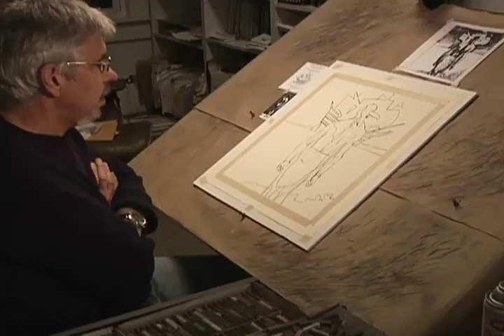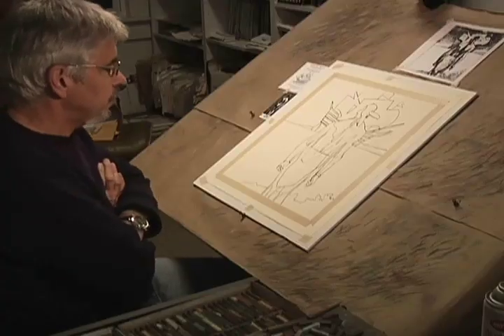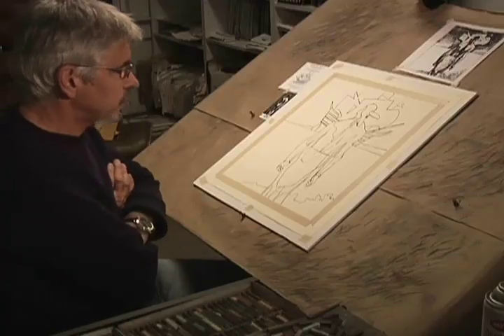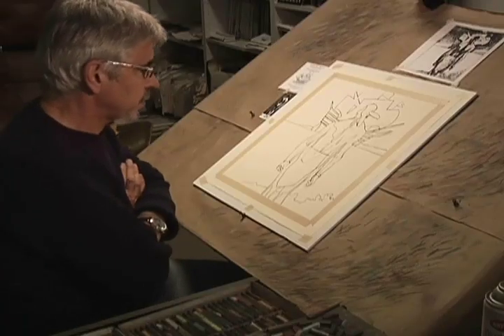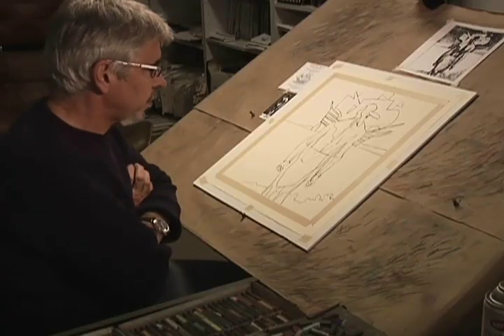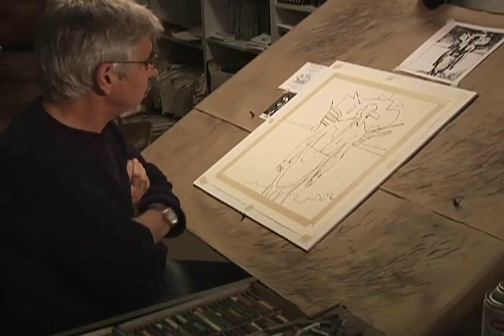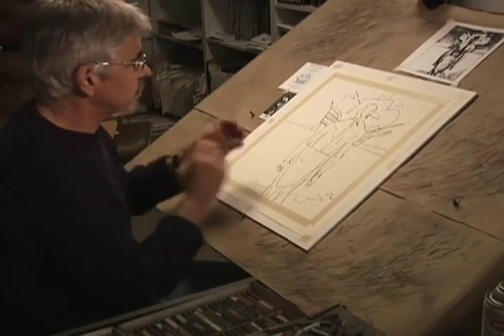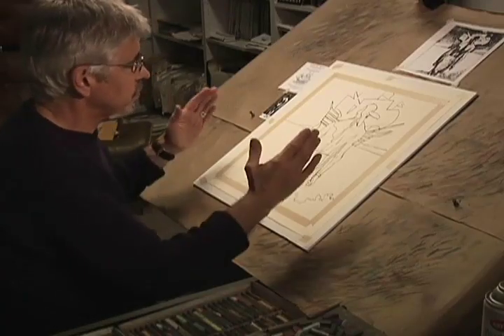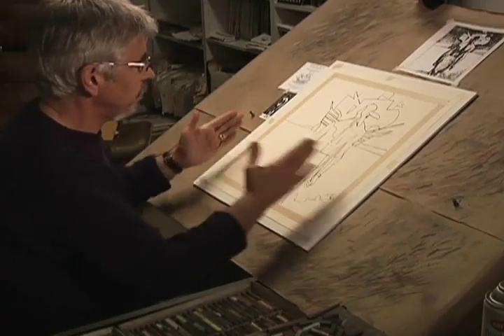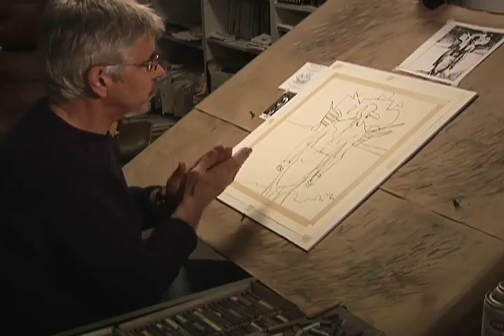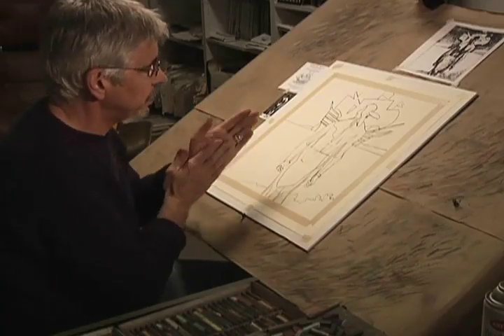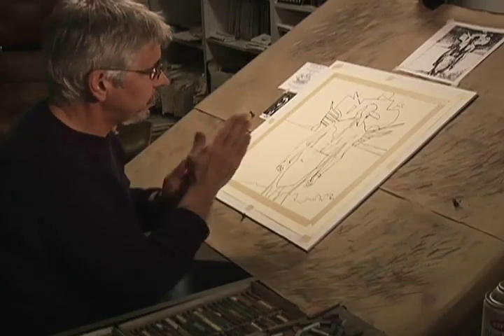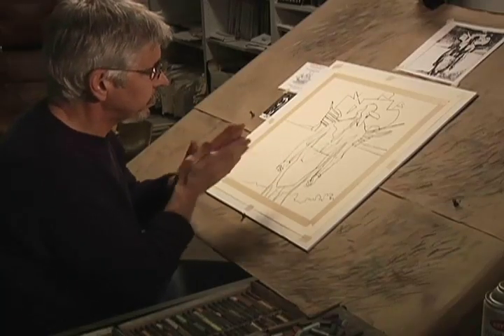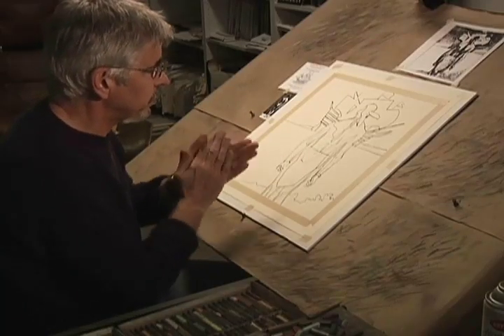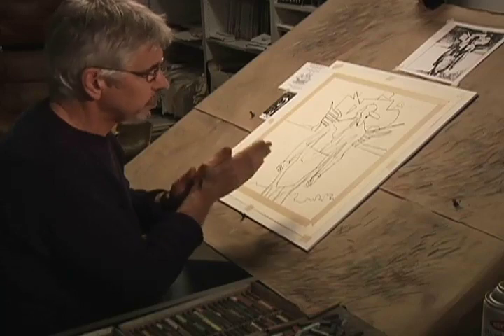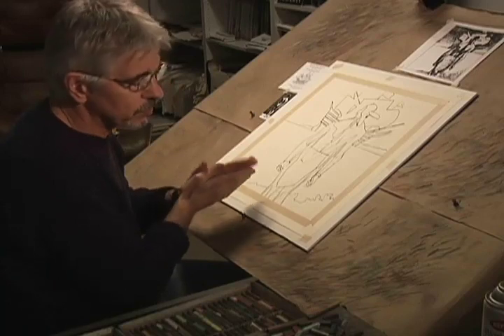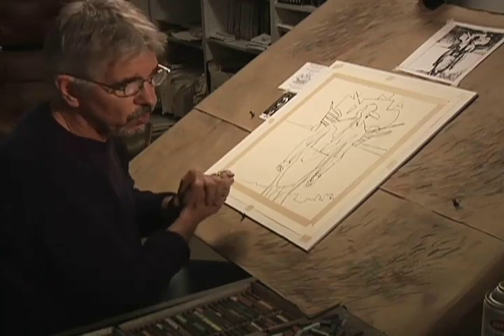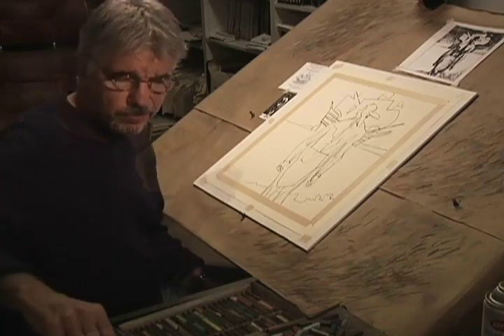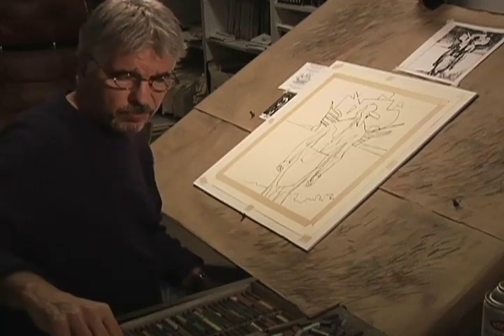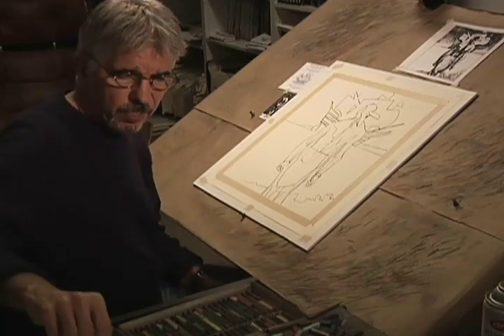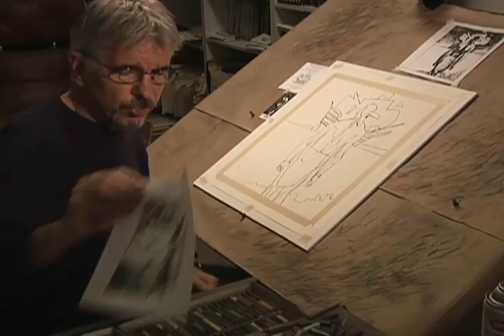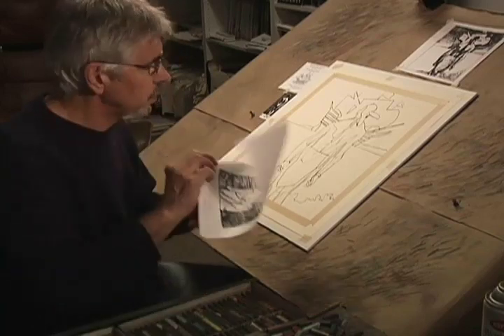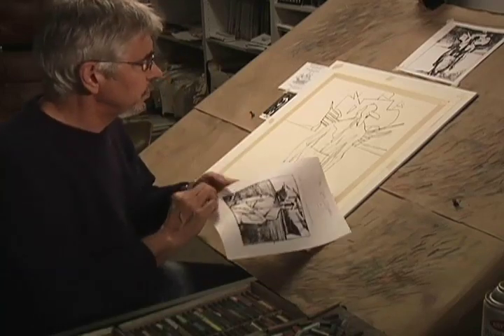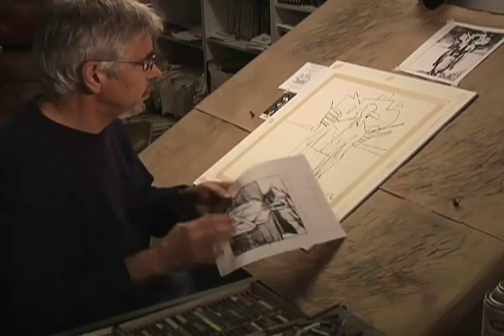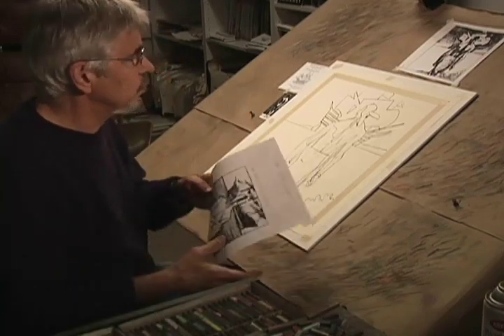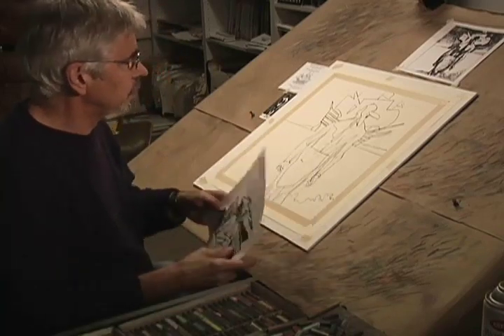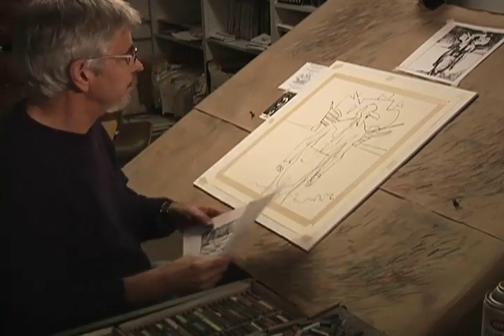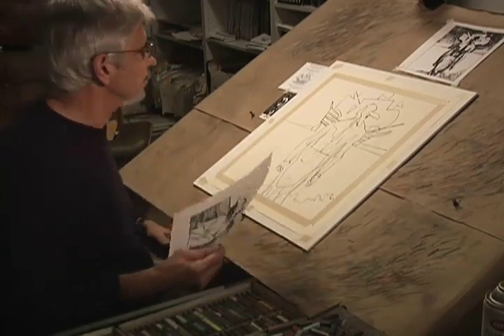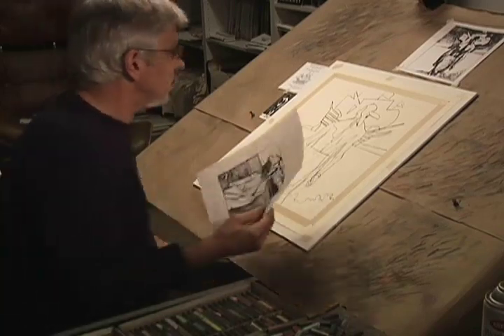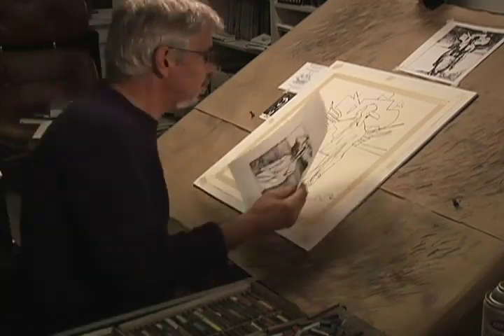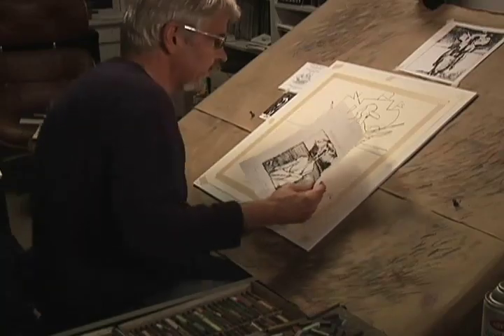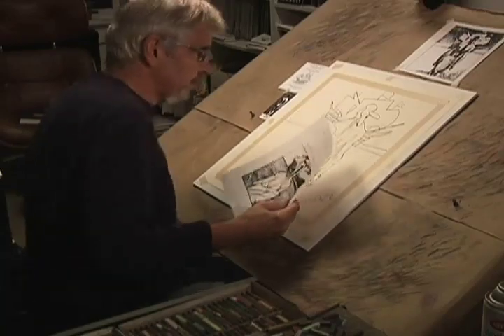I'm doing this pastel, this image for the Bay Area Alternative Press in San Francisco. This is the sketch — it deals with the immigration issue.